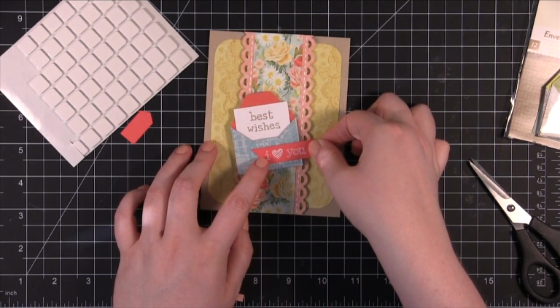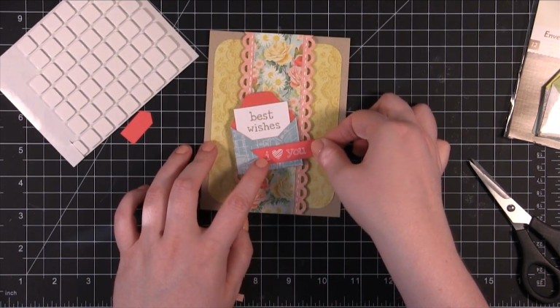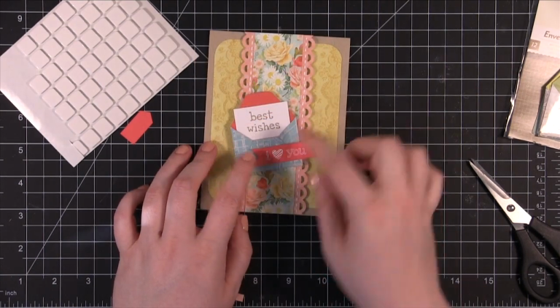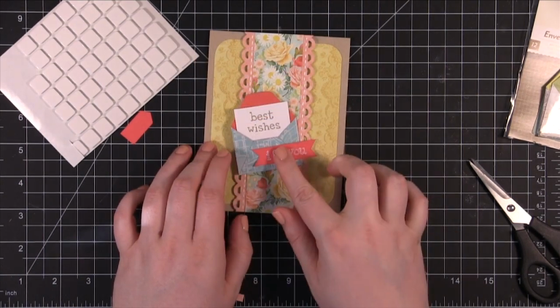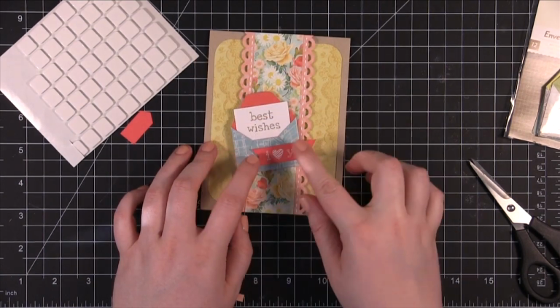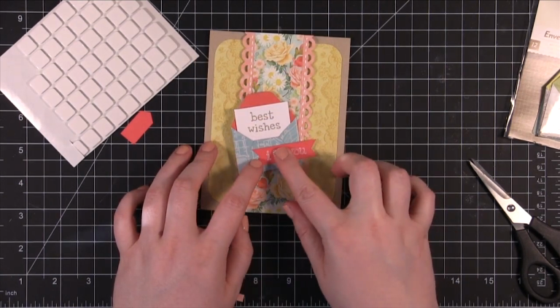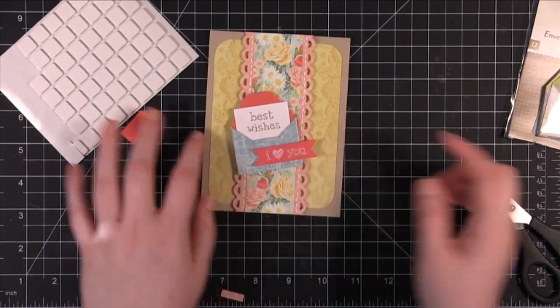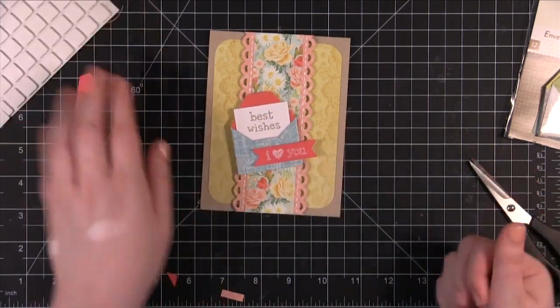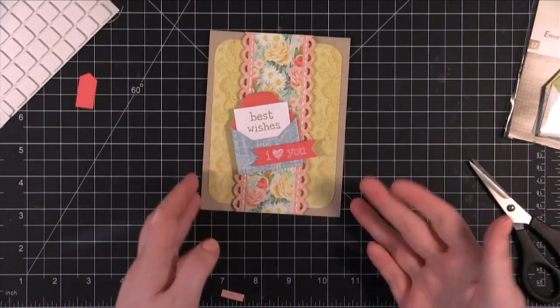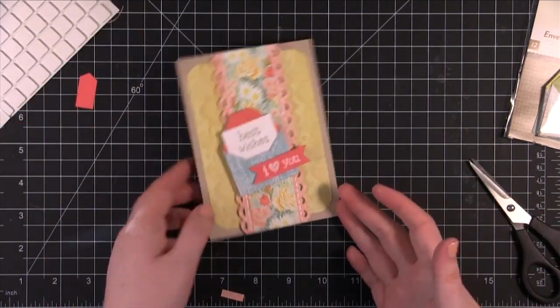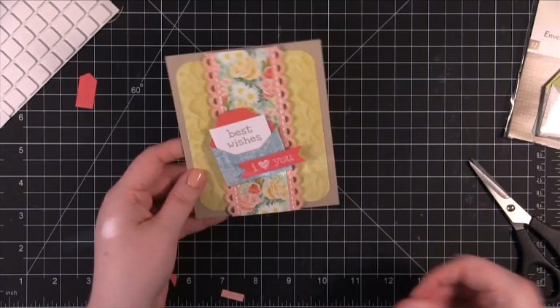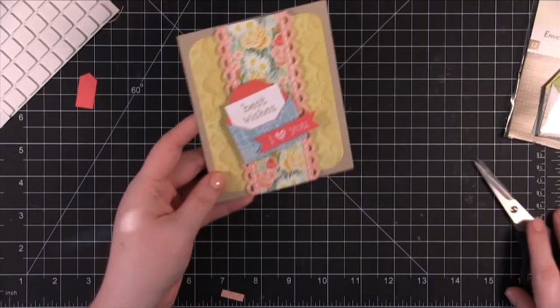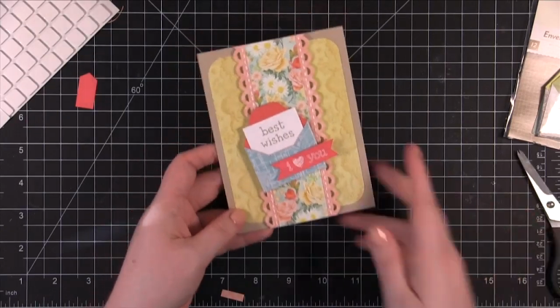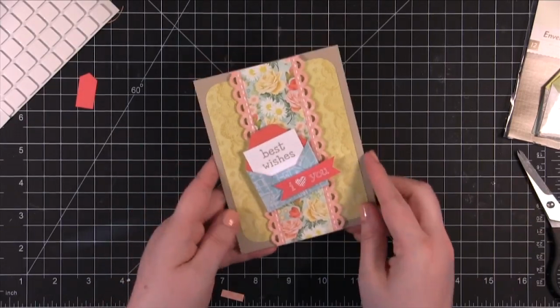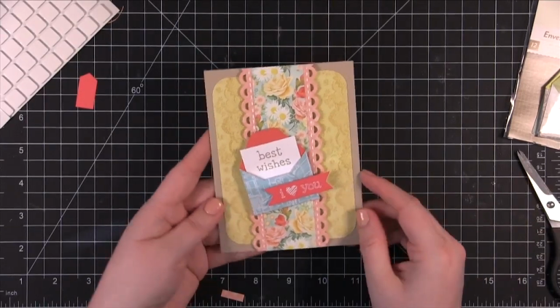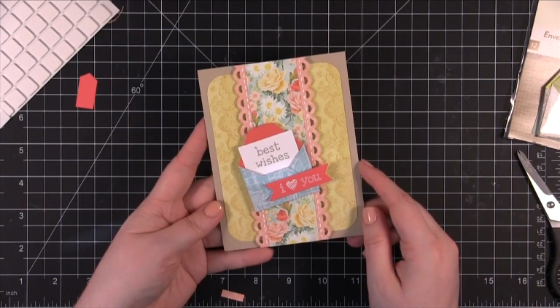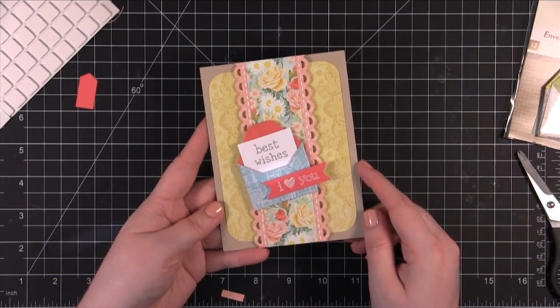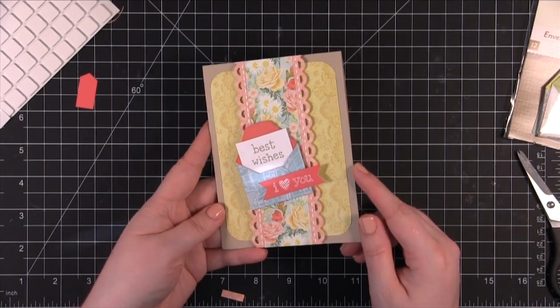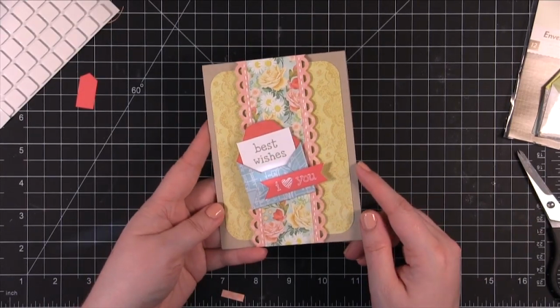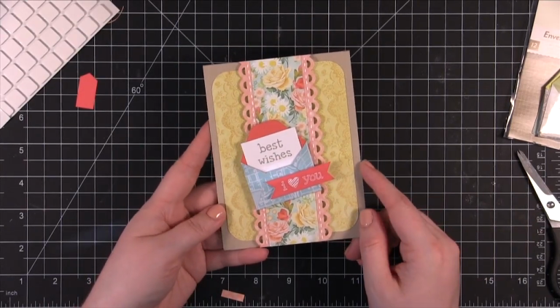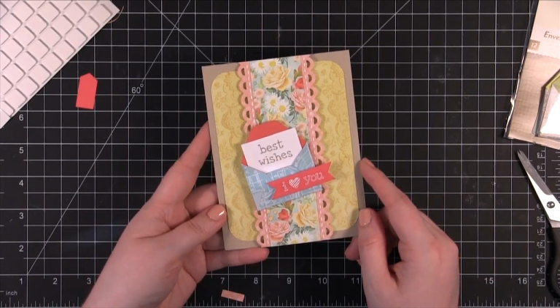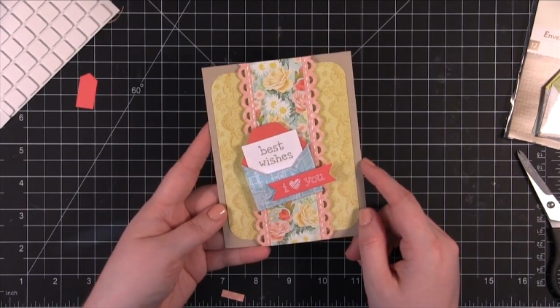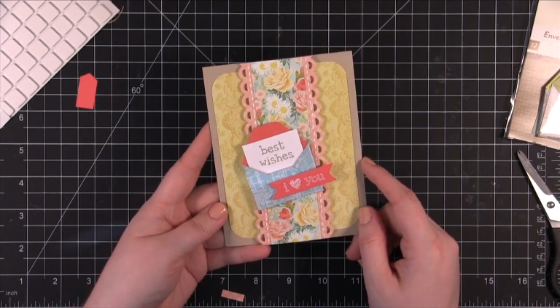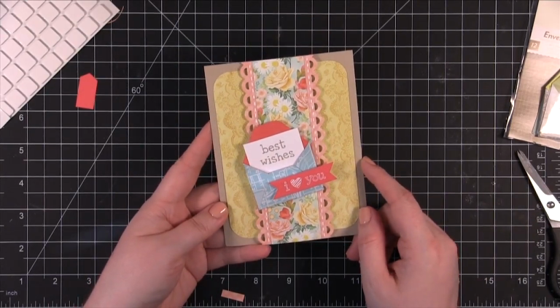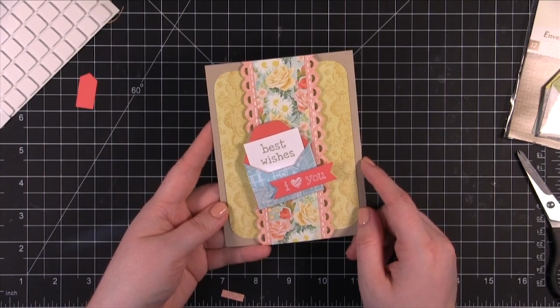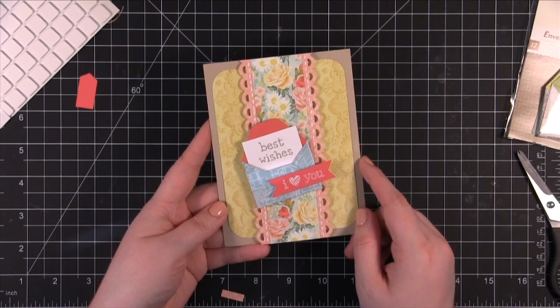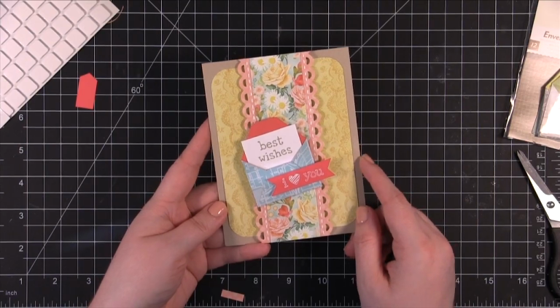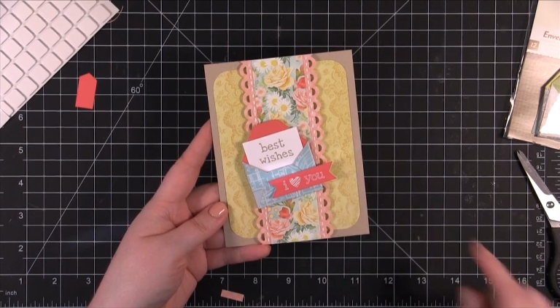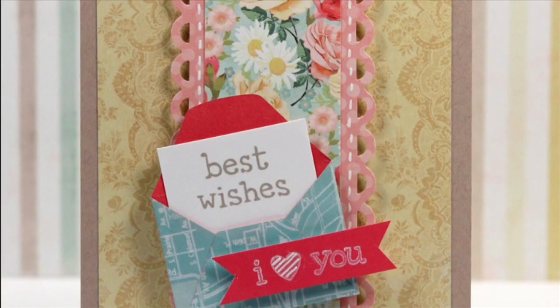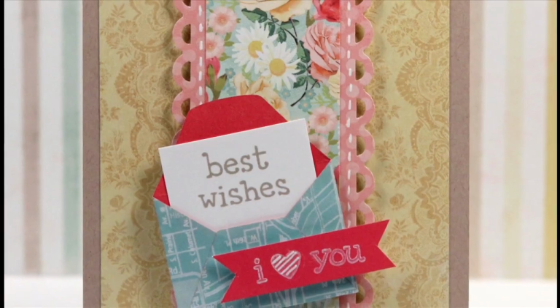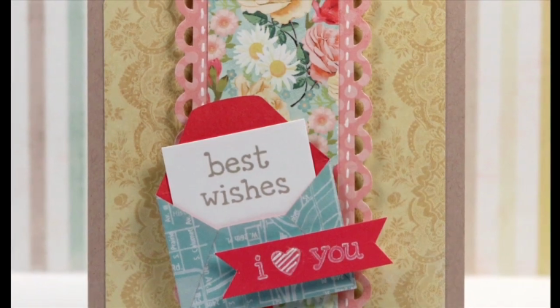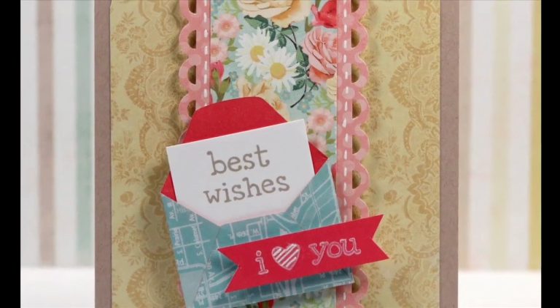And then this can go right there. And there's the card for today. I hope you guys enjoyed, and I will catch you guys a little bit later. Thanks for watching, bye-bye.